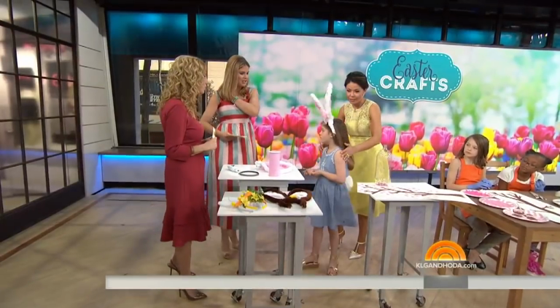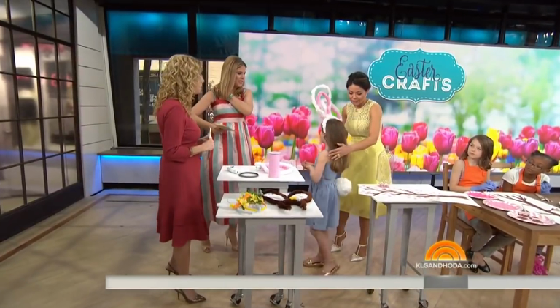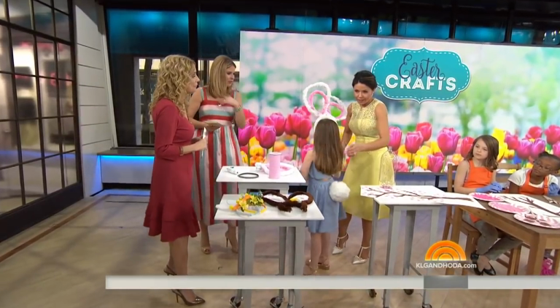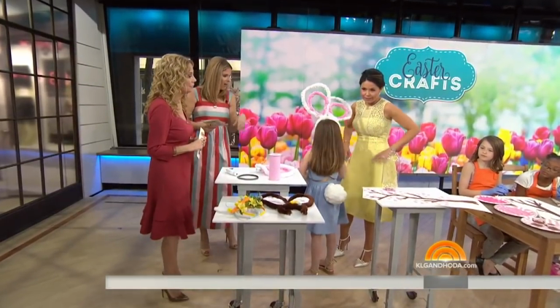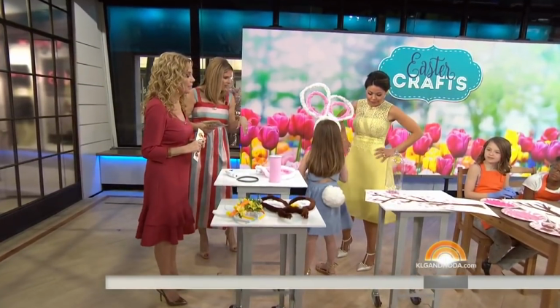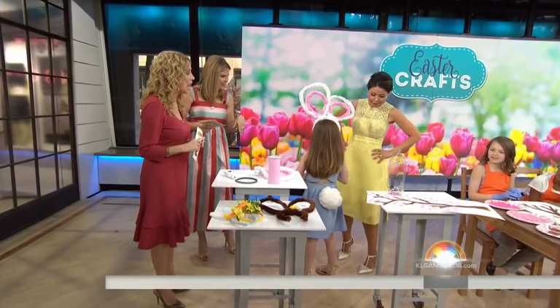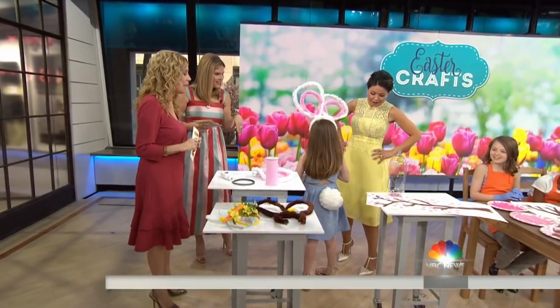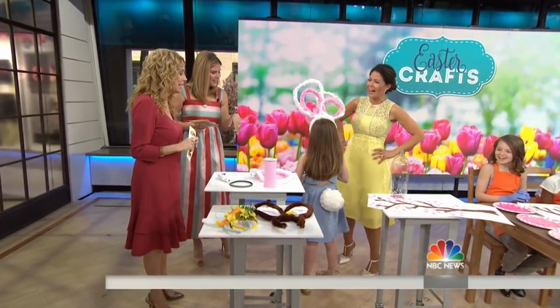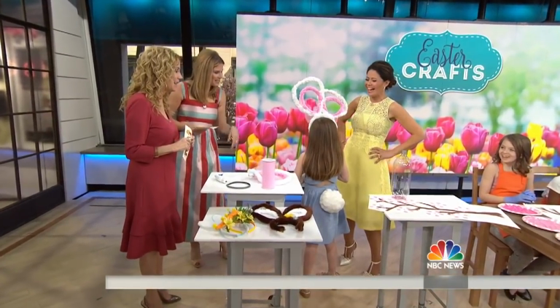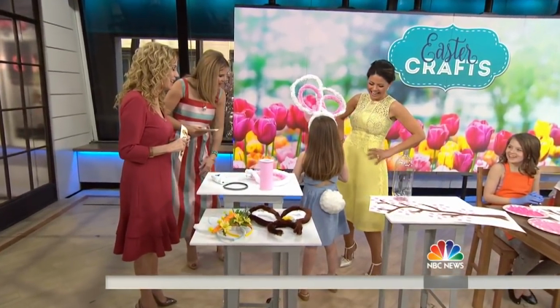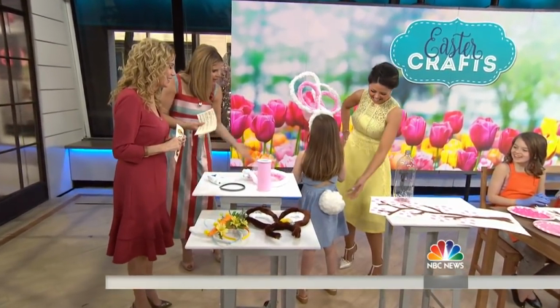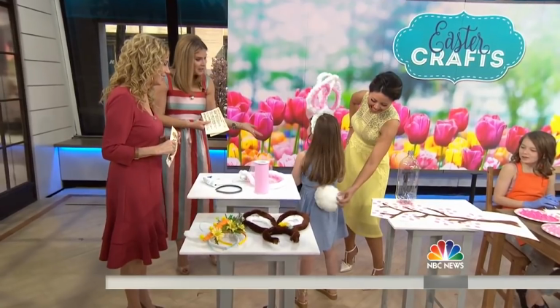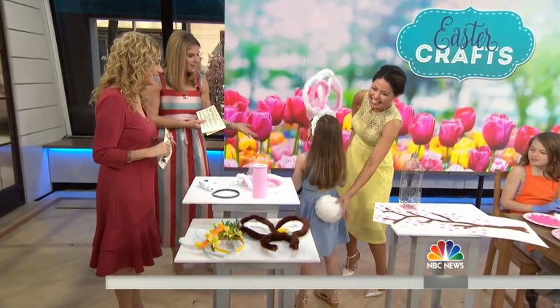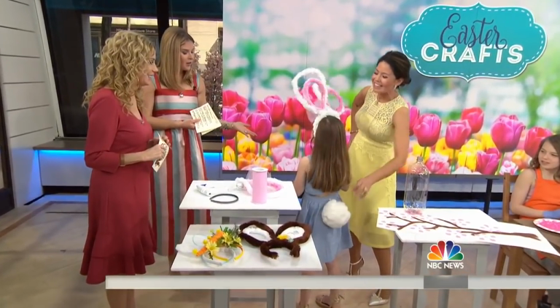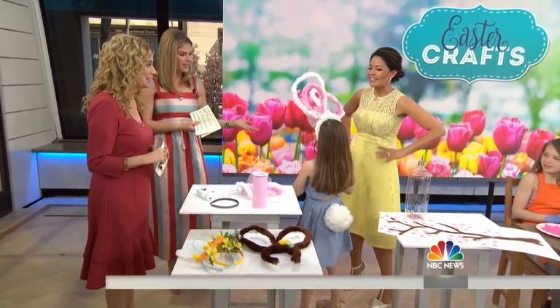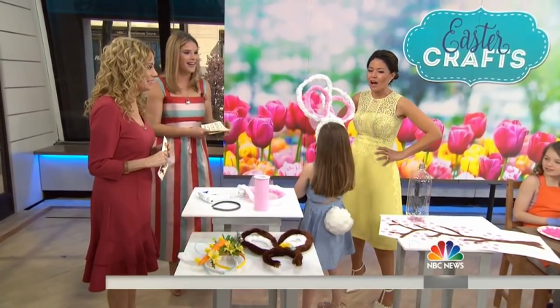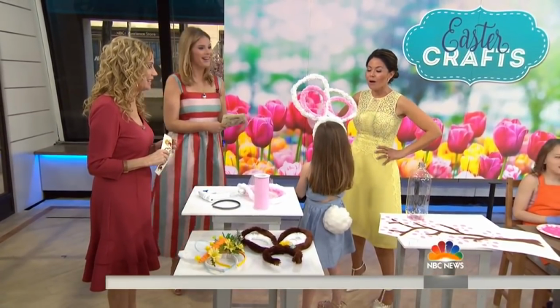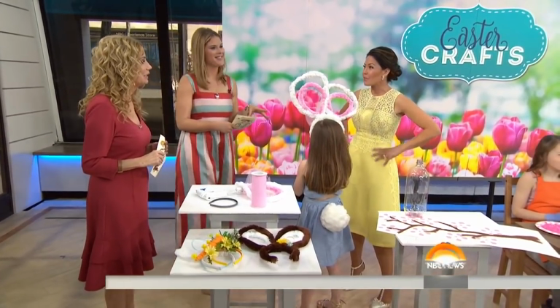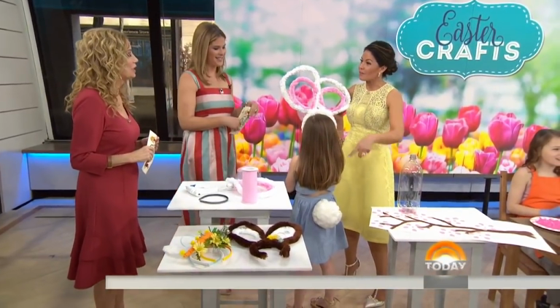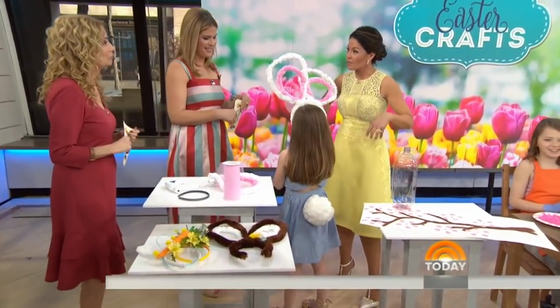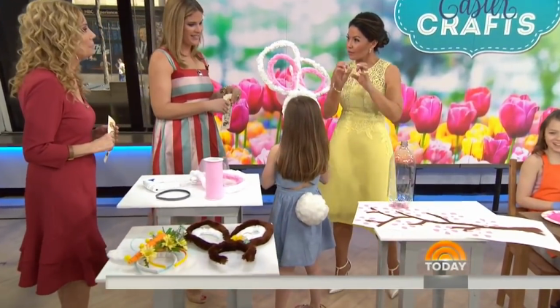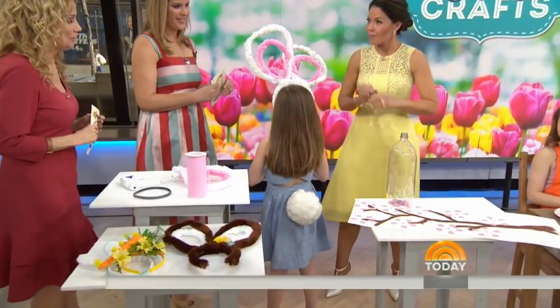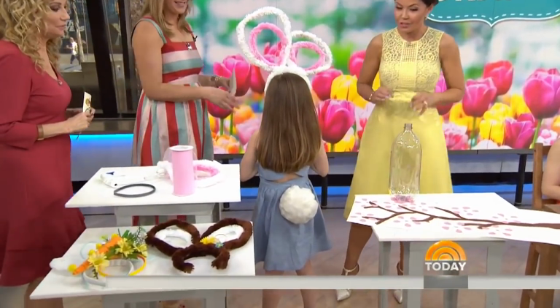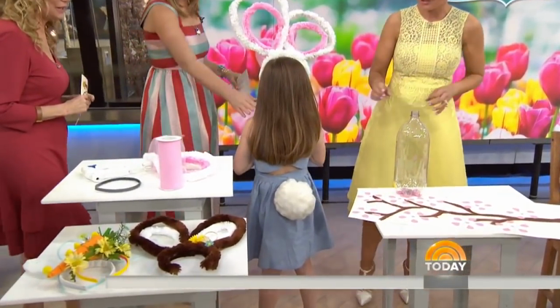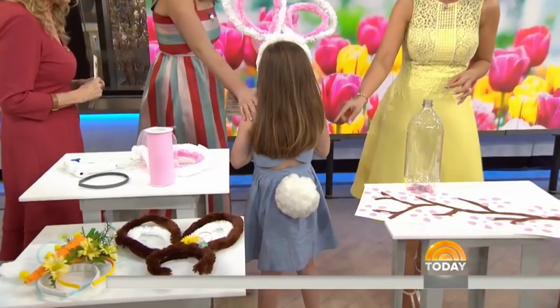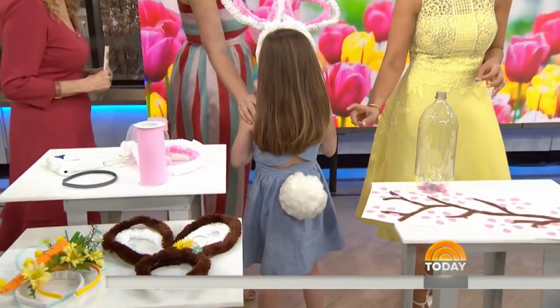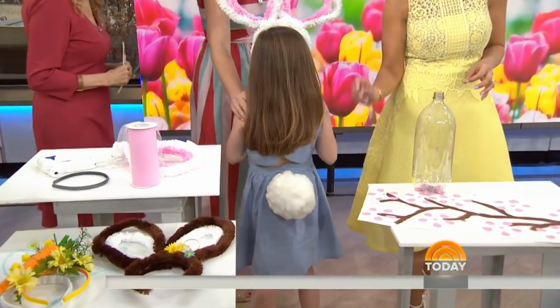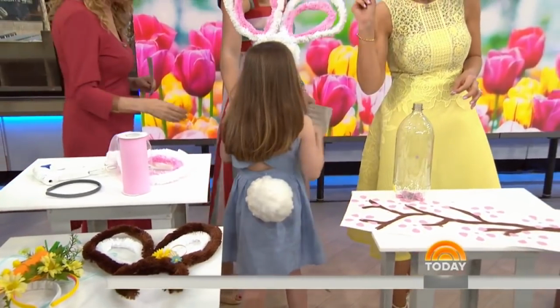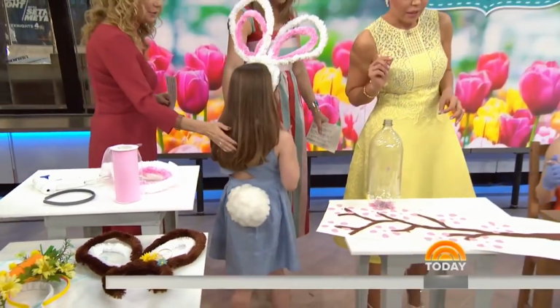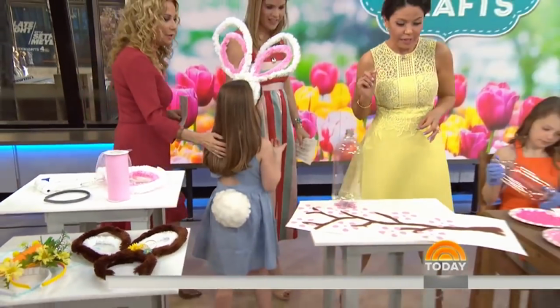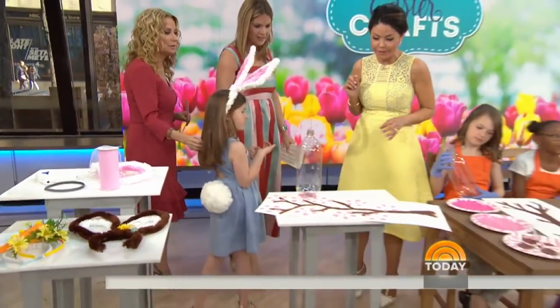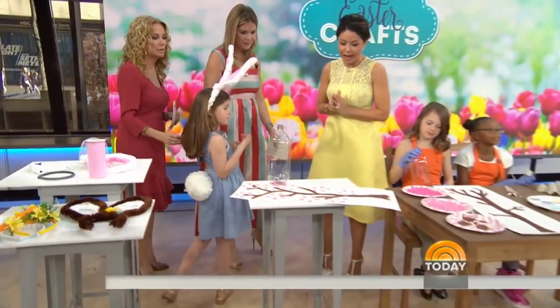If you turn around, Madison, show us that little tail. There we go. You can also add a nice little pom pom tail — you can find those in the pom pom section. You just need a little safety pin for that.